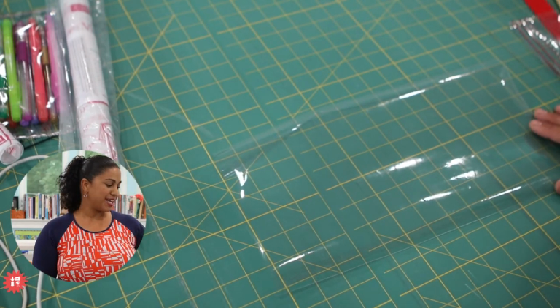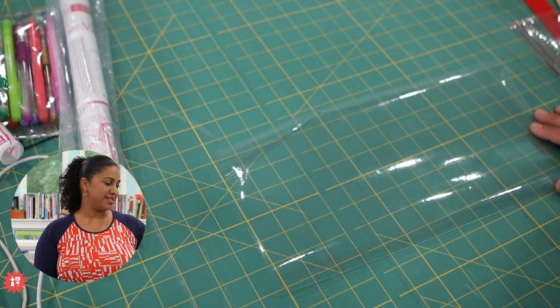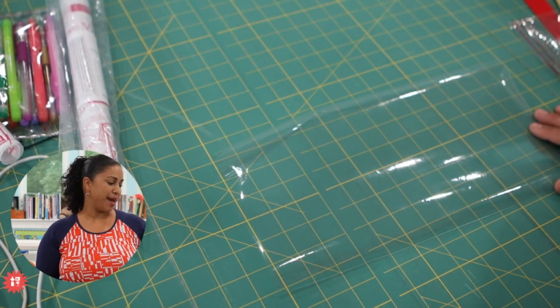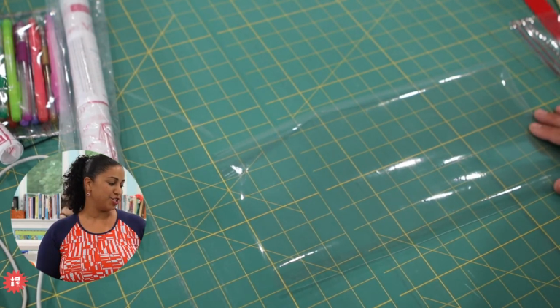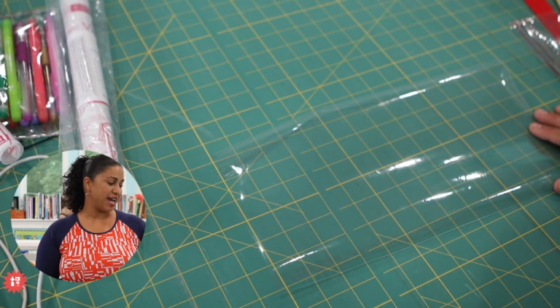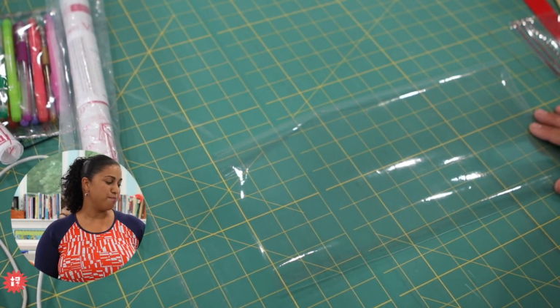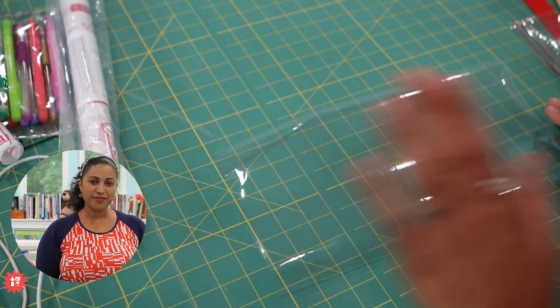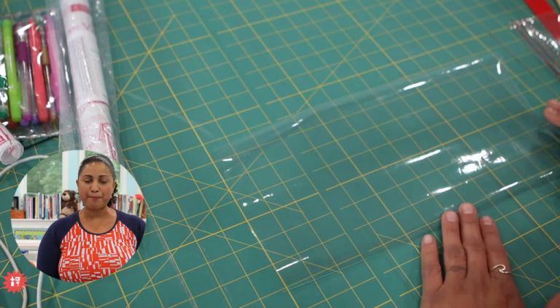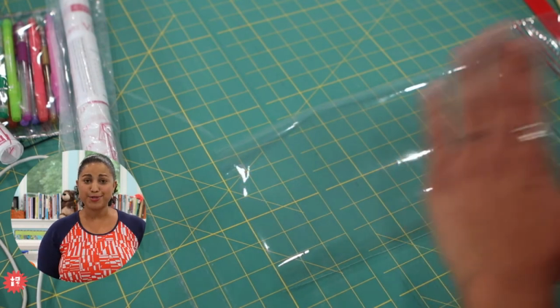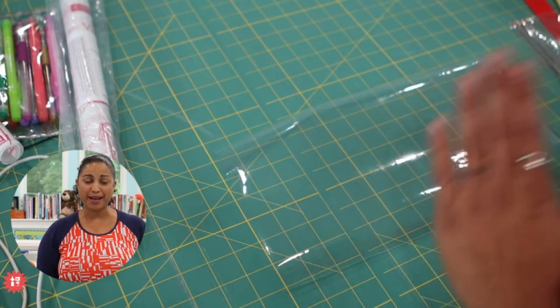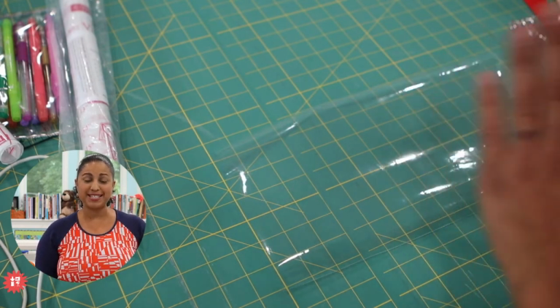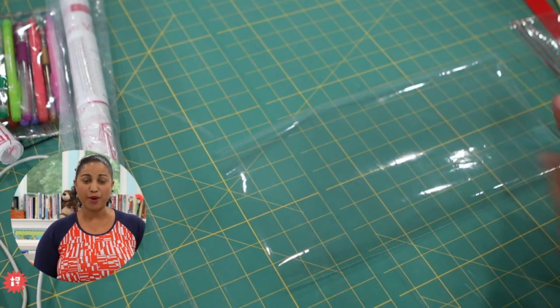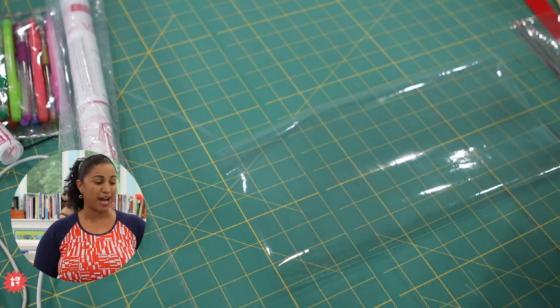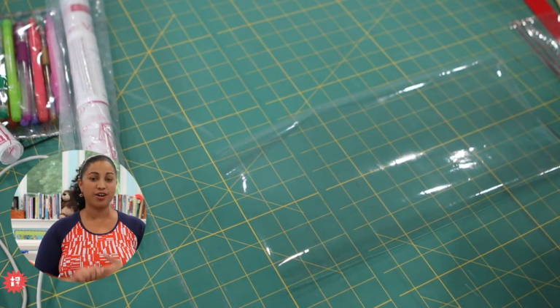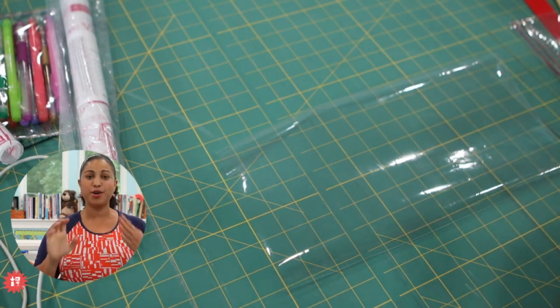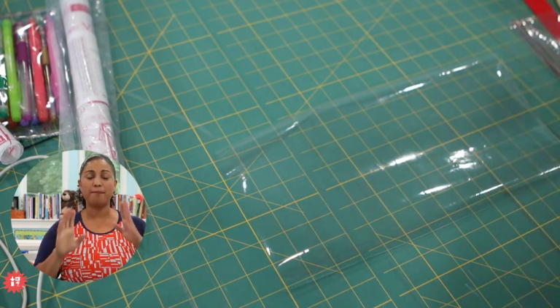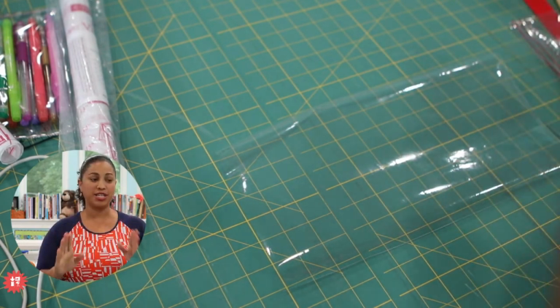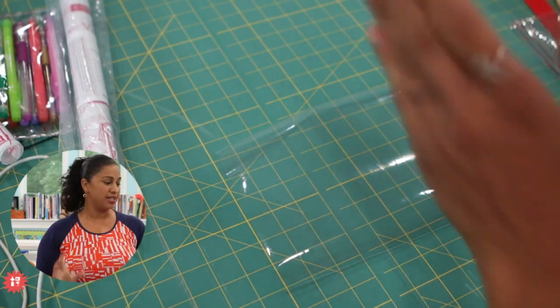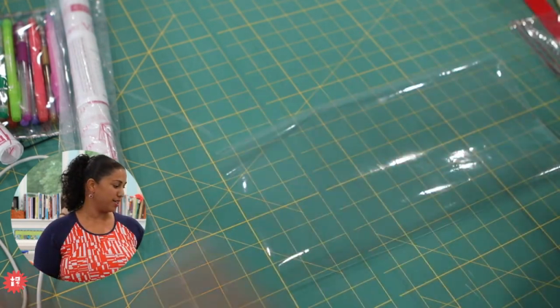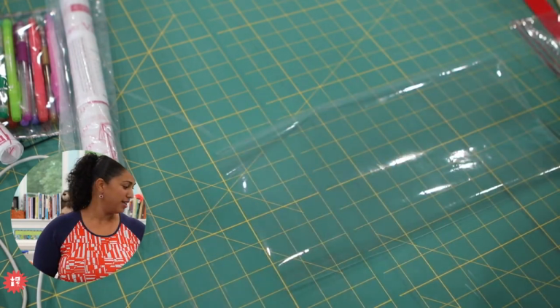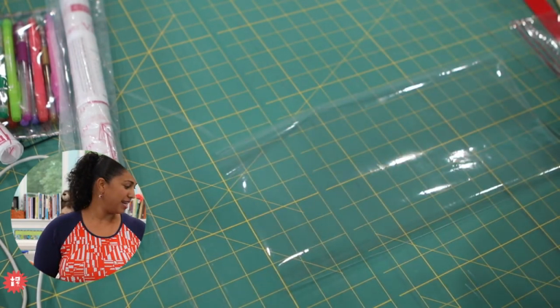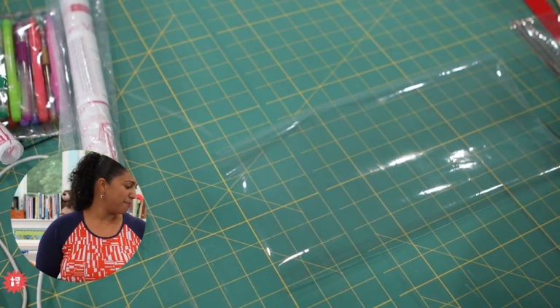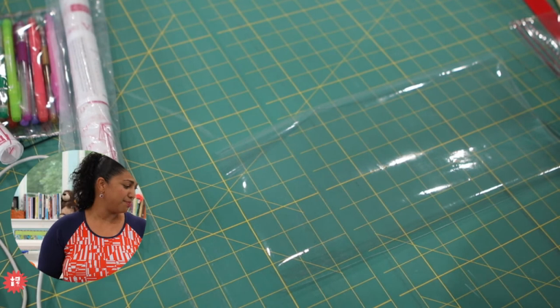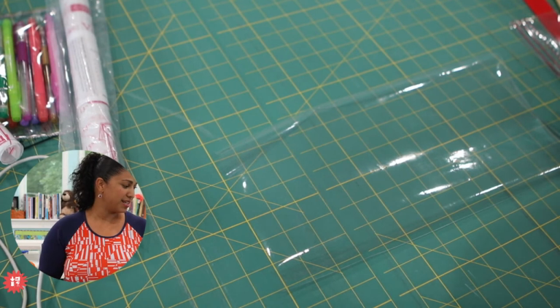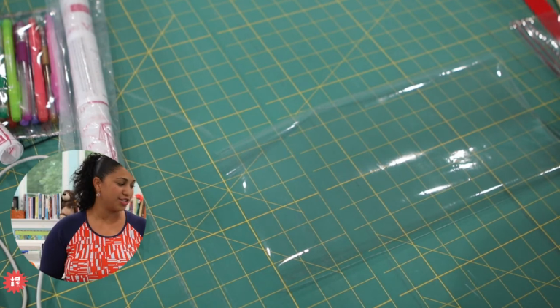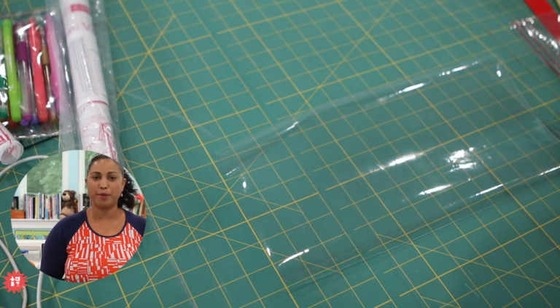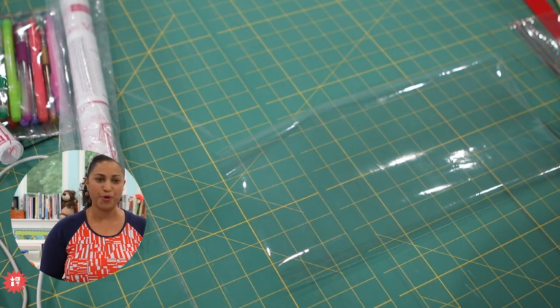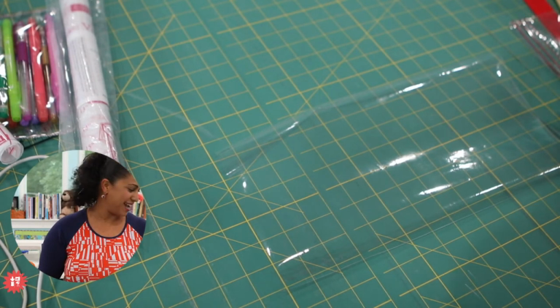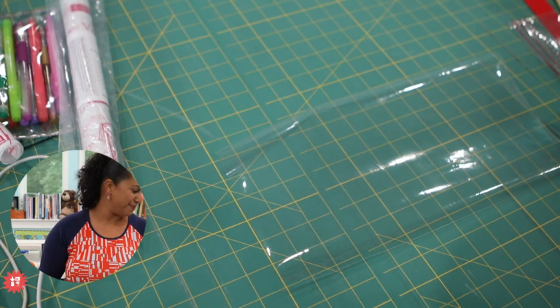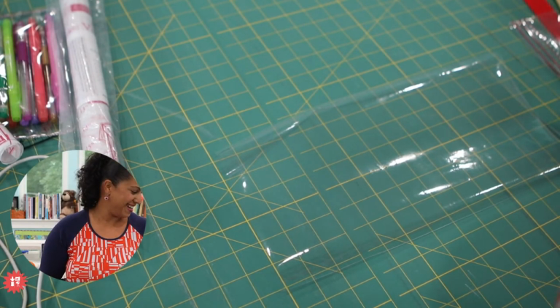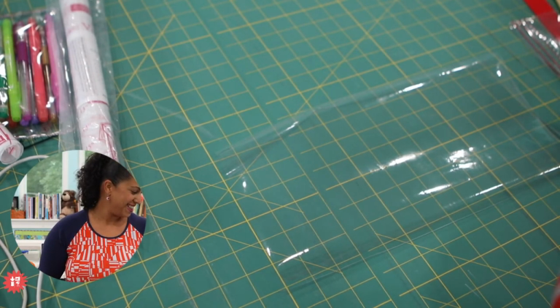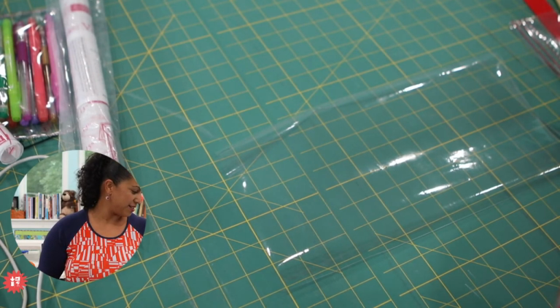Jackie B is in my bag club and says she's got most of the Bosco bag pieces already cut out. That is amazing, because the class just went up this morning at 9 a.m. Awesome.